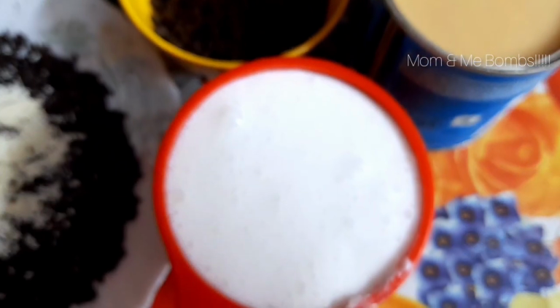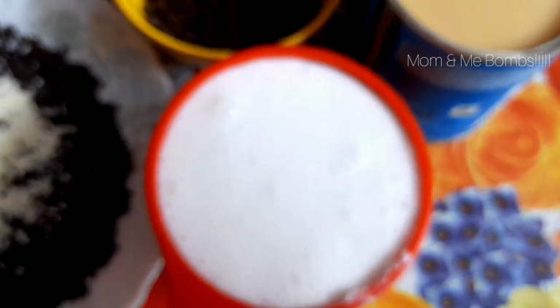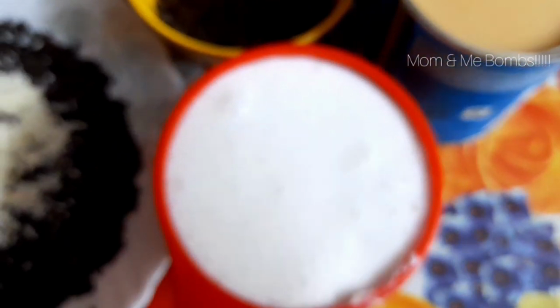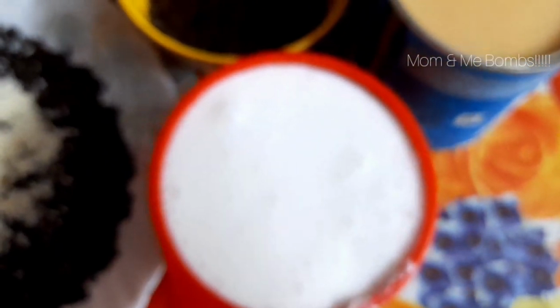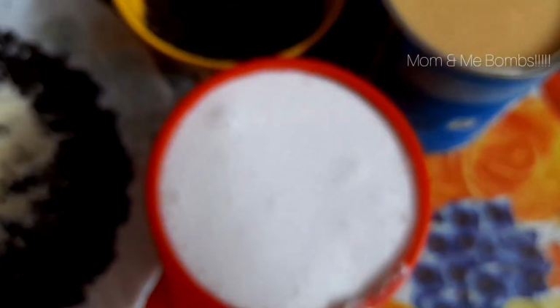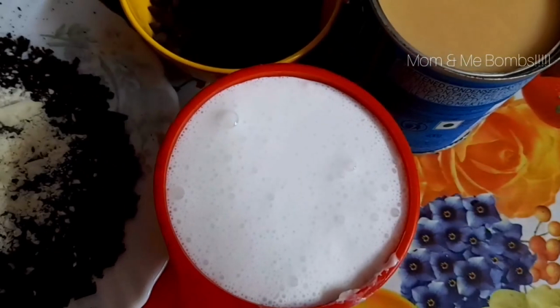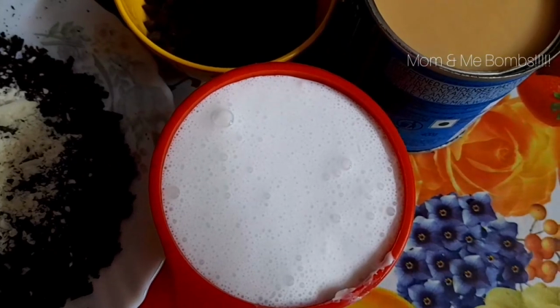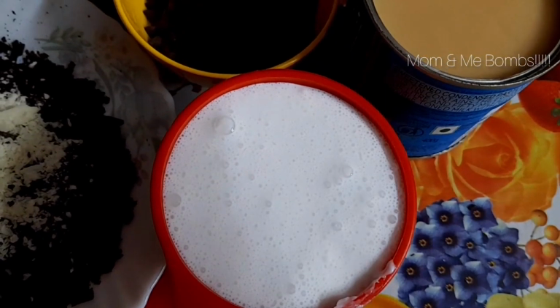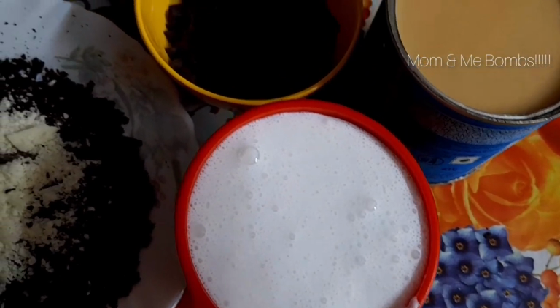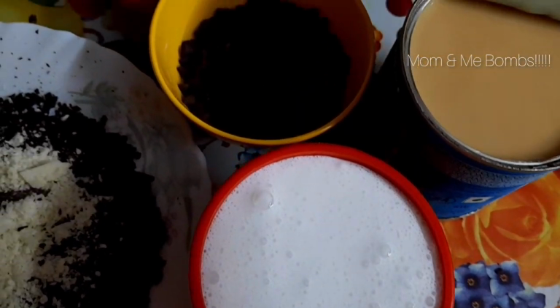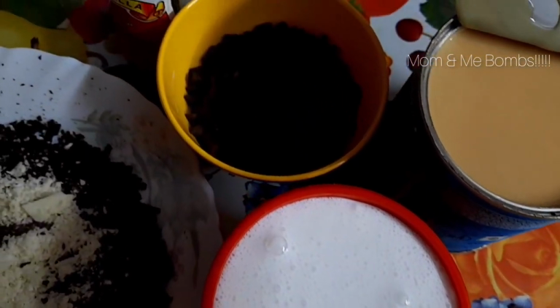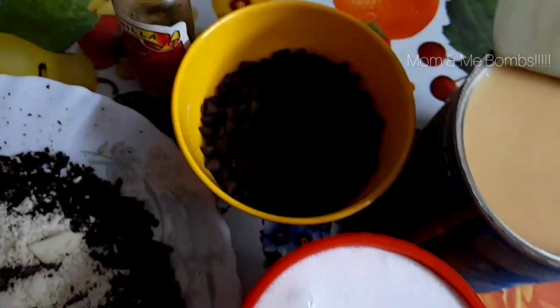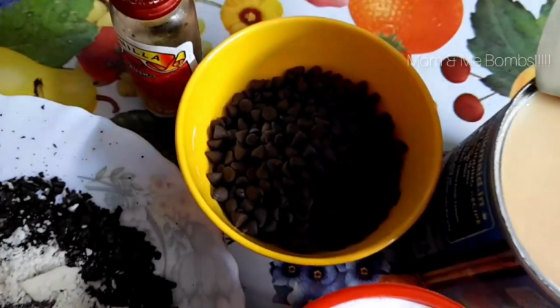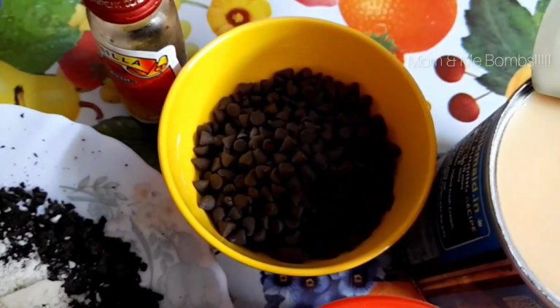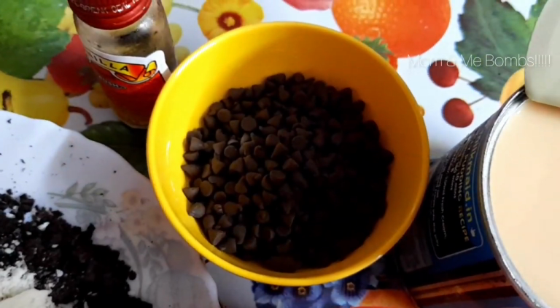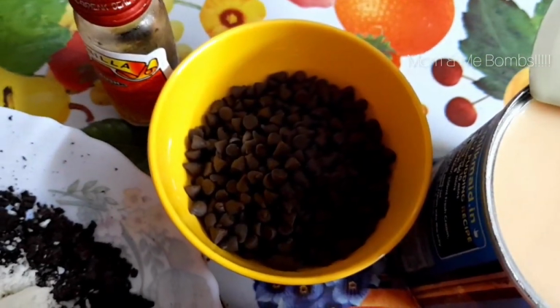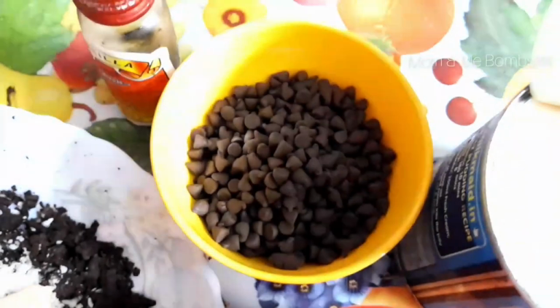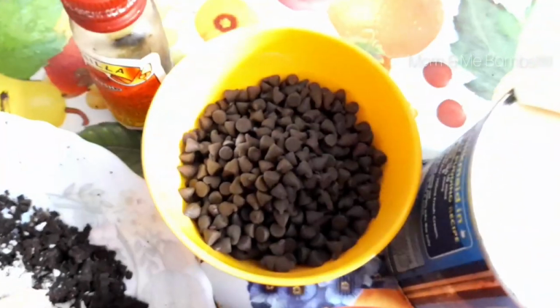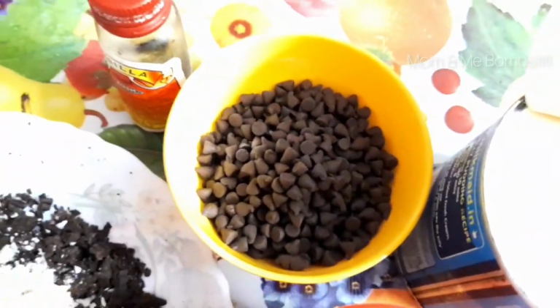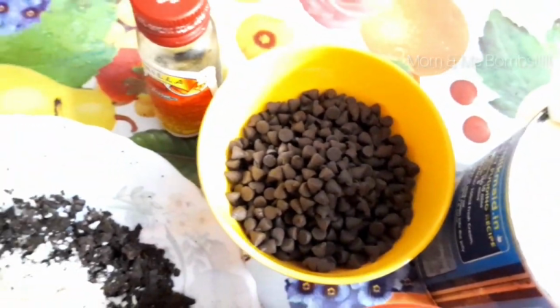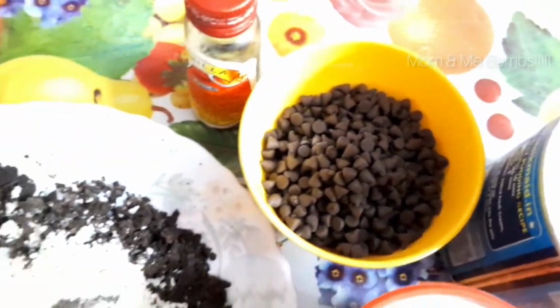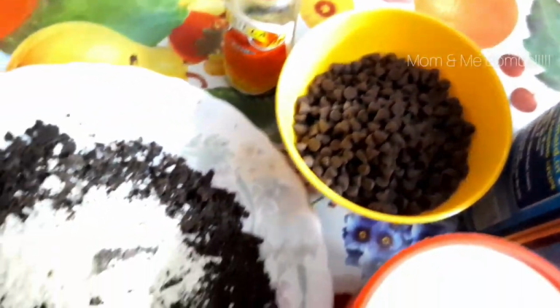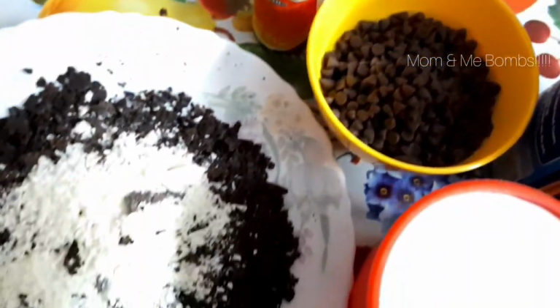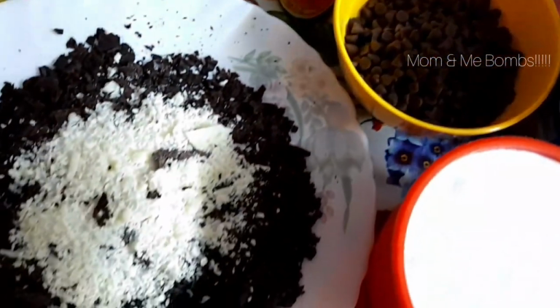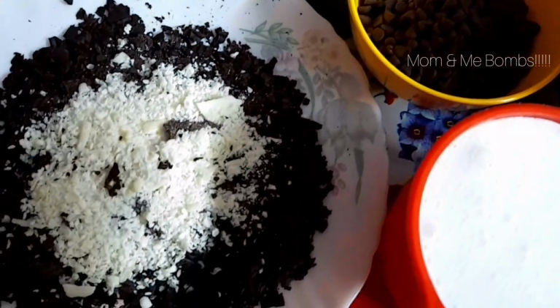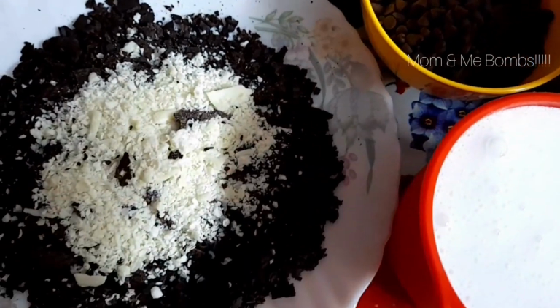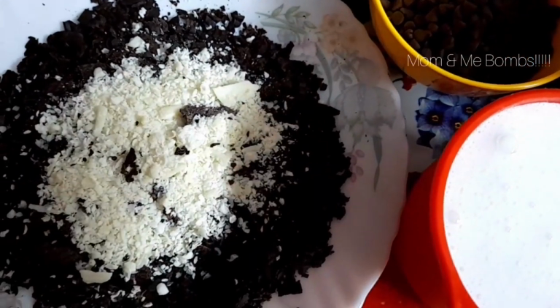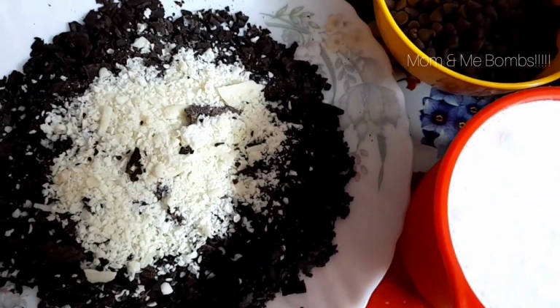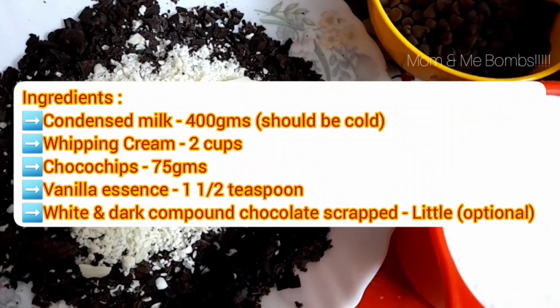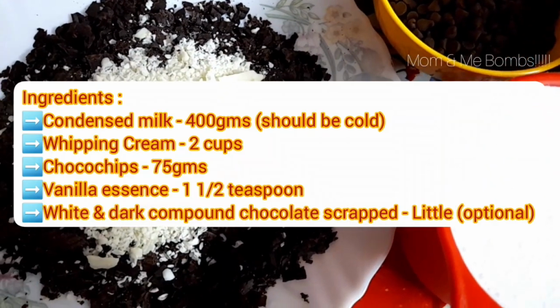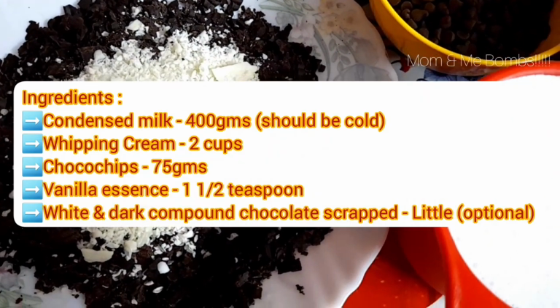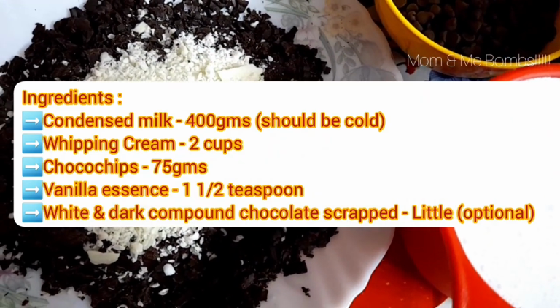This is 400 grams of condensed milk, 2 cups of whipping cream, little choco chips, vanilla essence, and dark and white compound chocolate which is scraped.